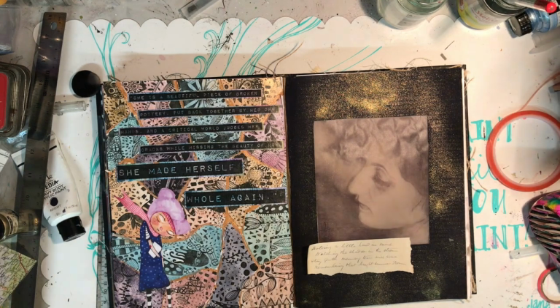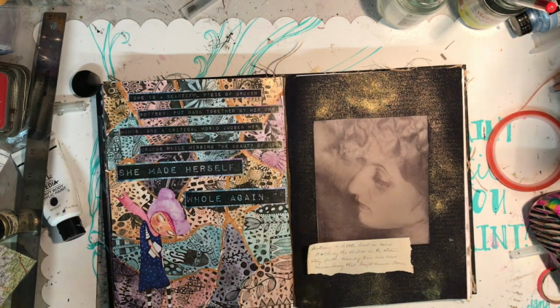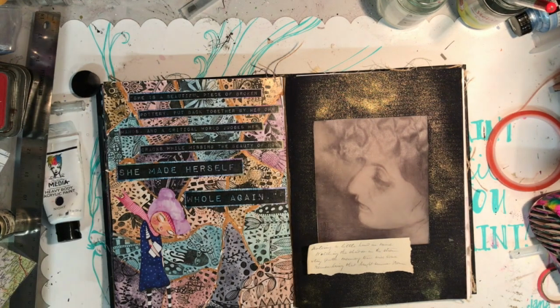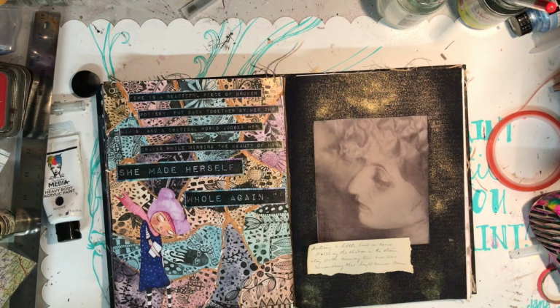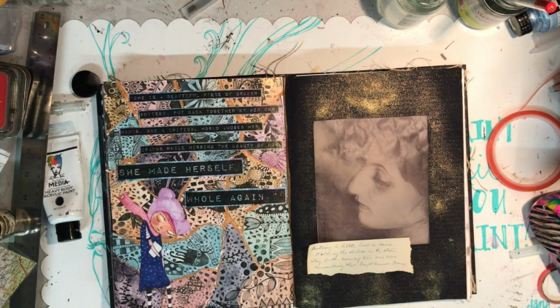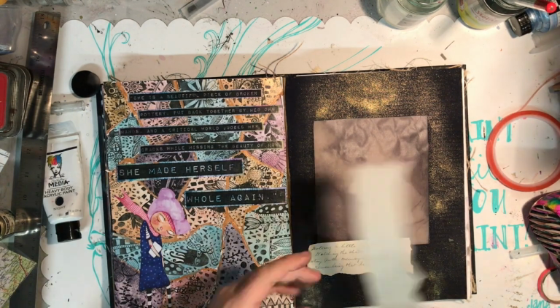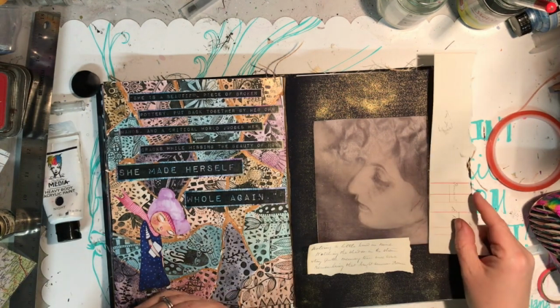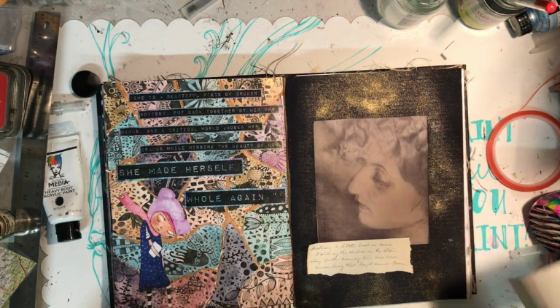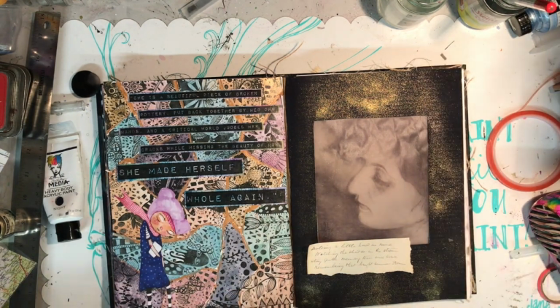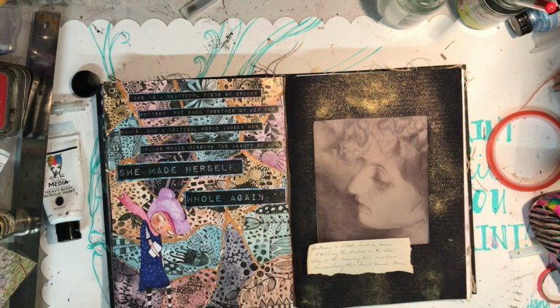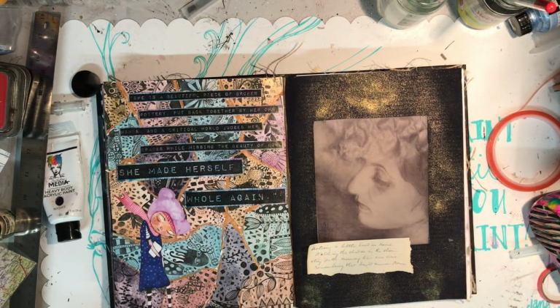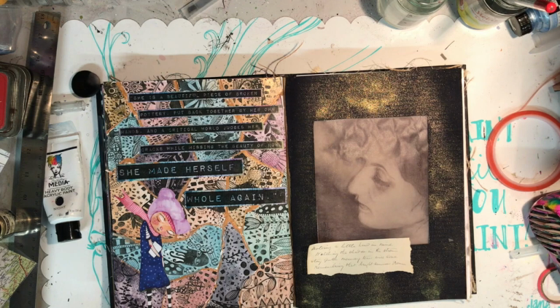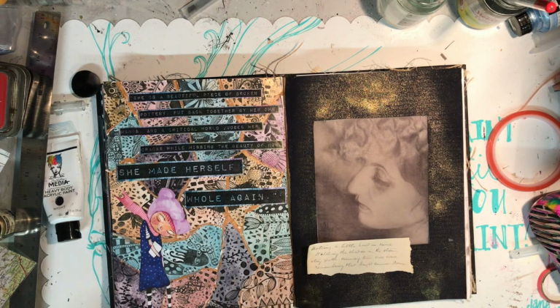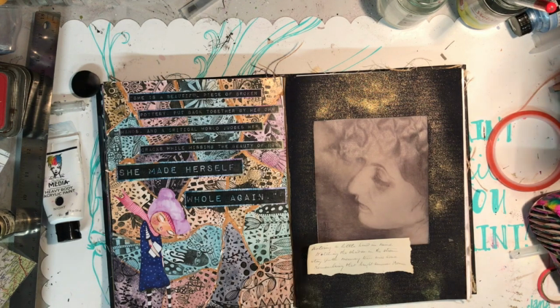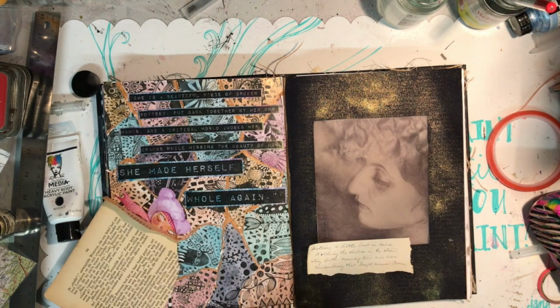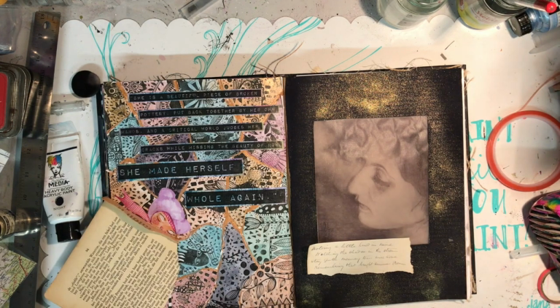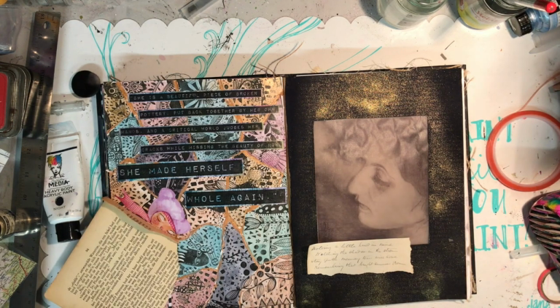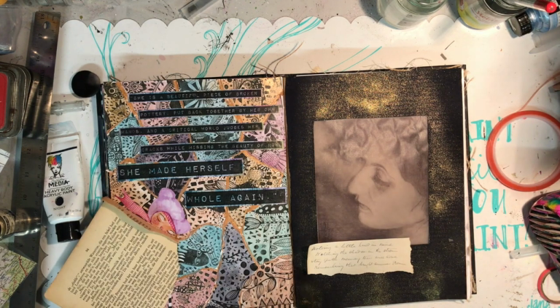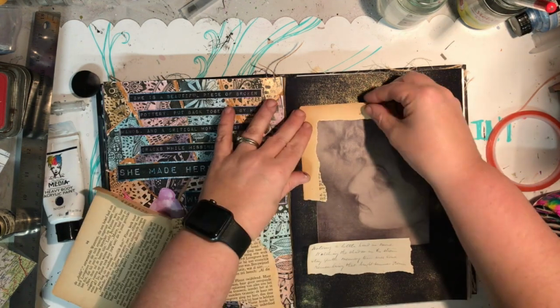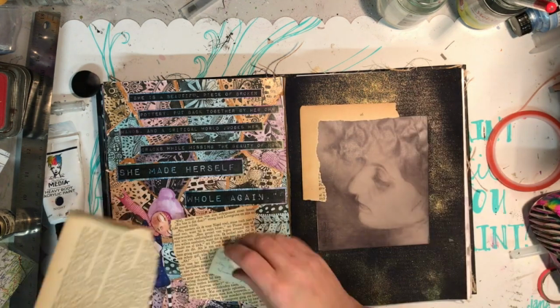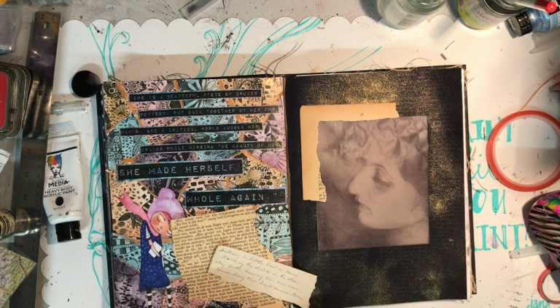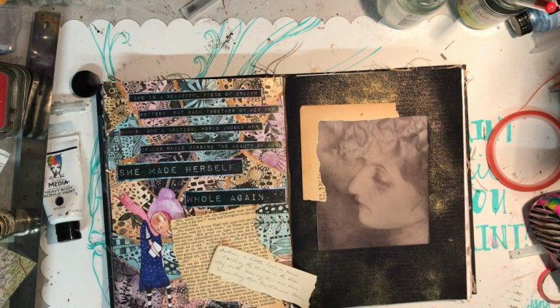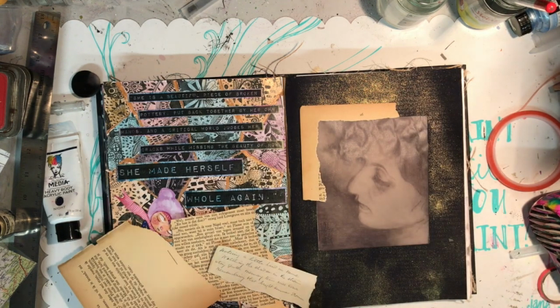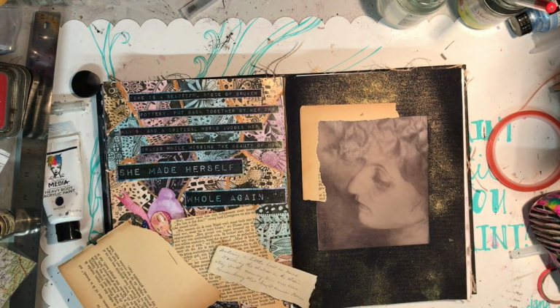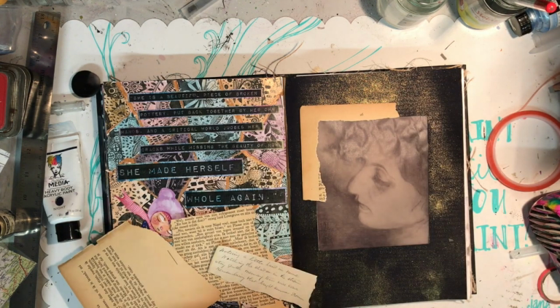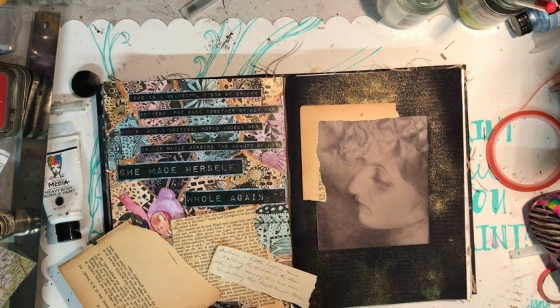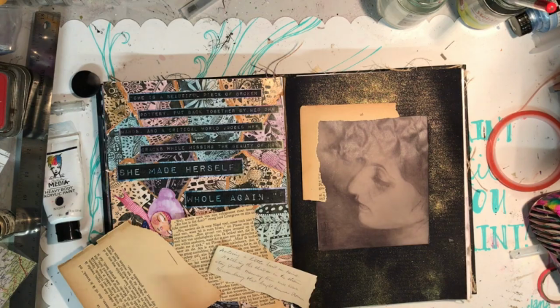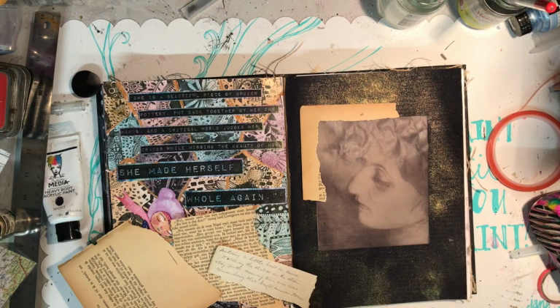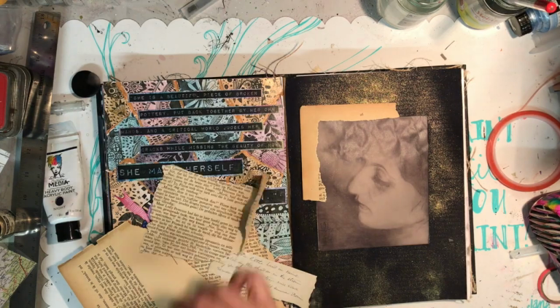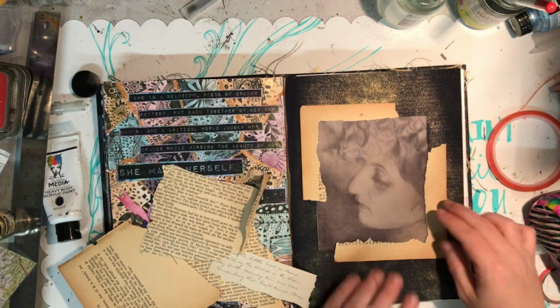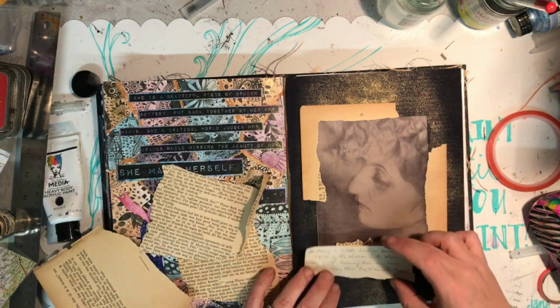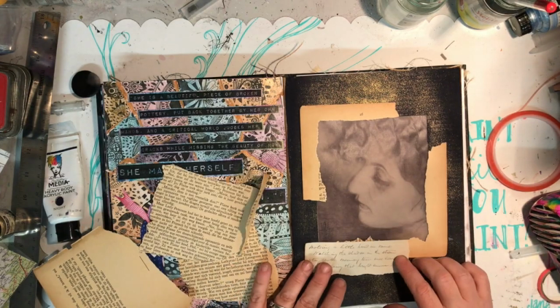What I'm going to do in this spread is basically create a three-page spread with lots of different elements in it.